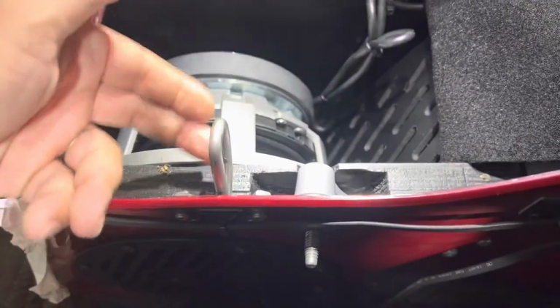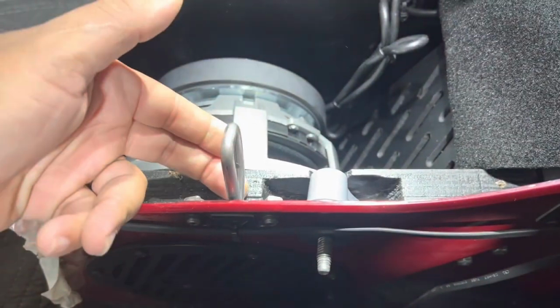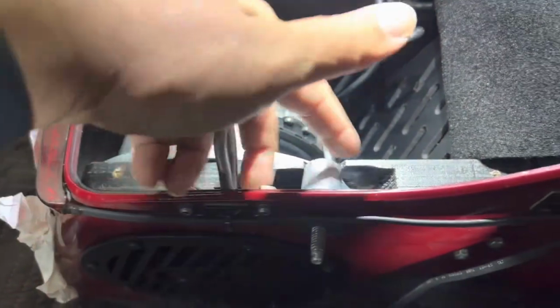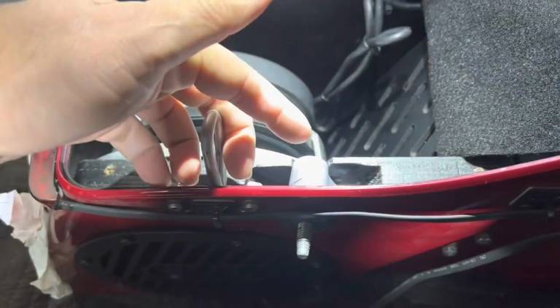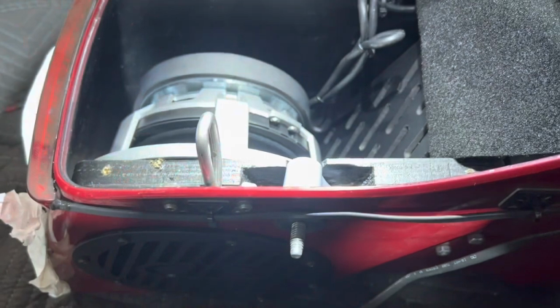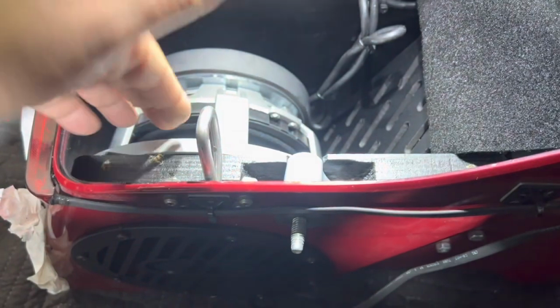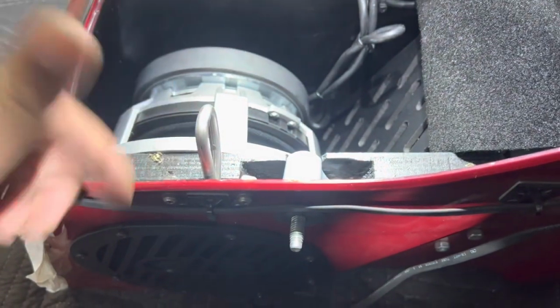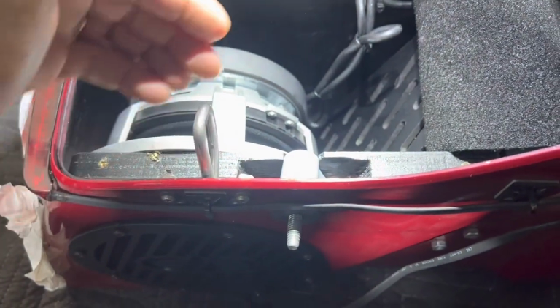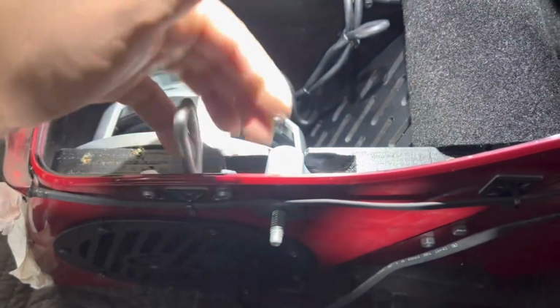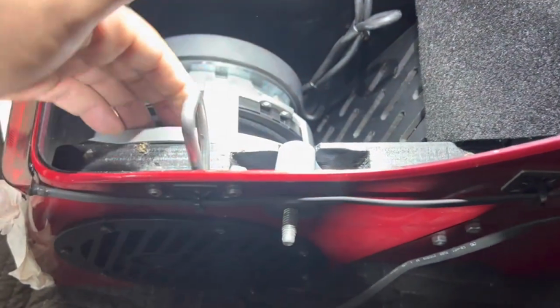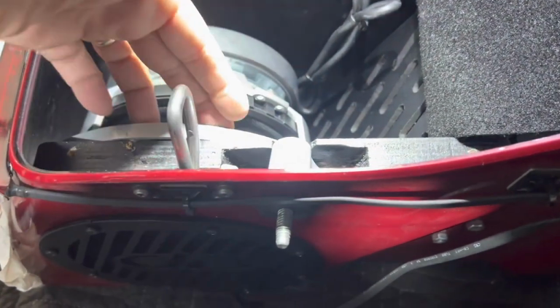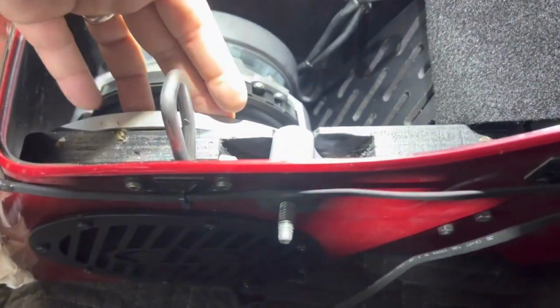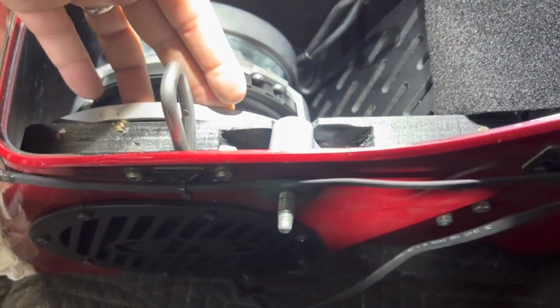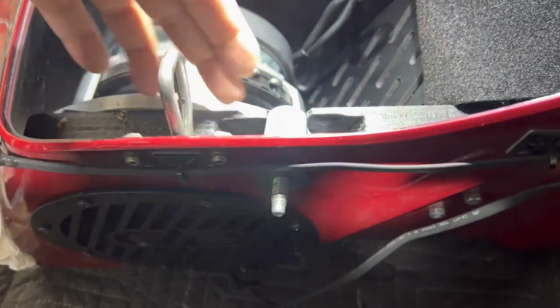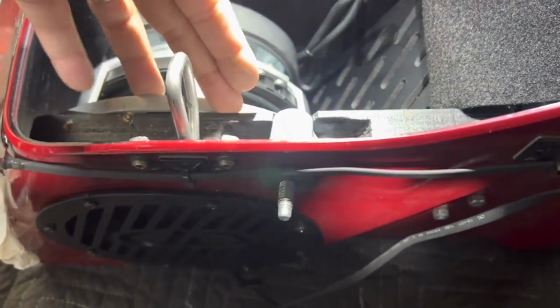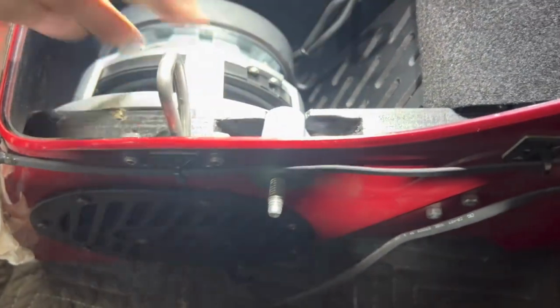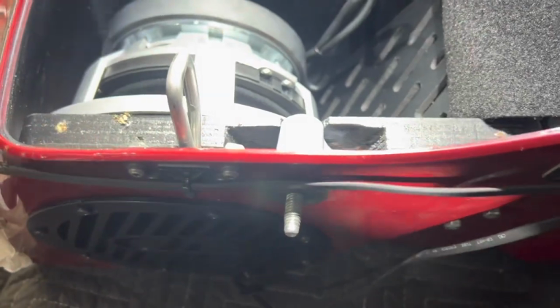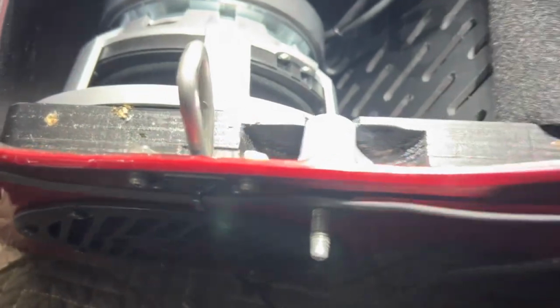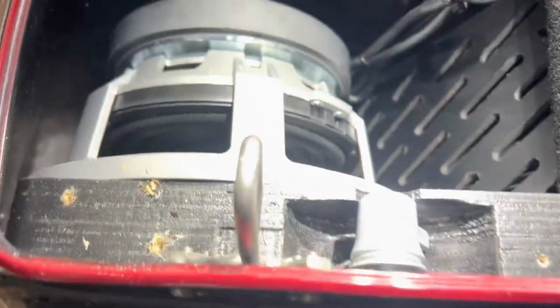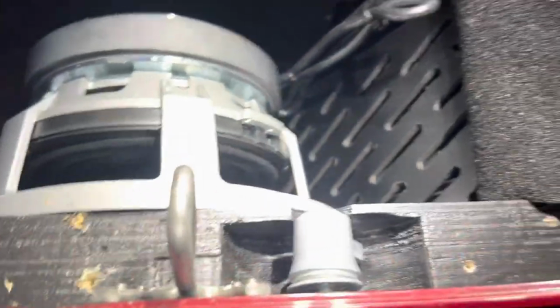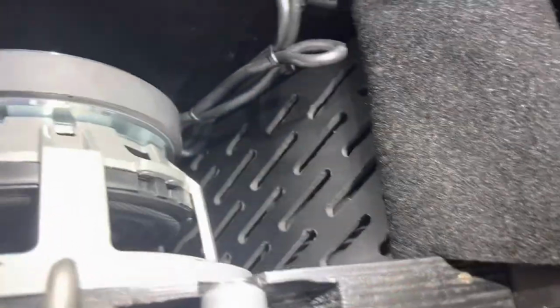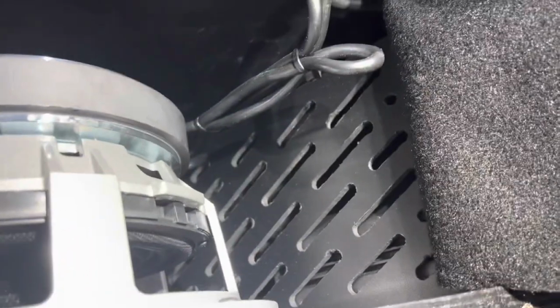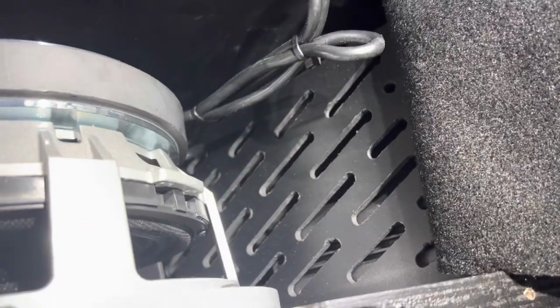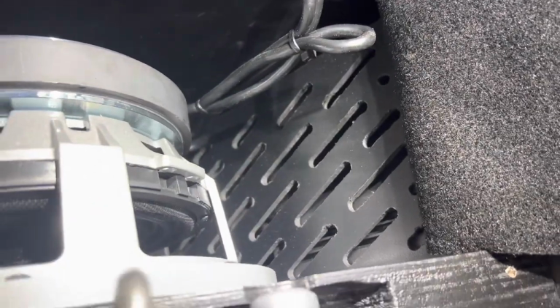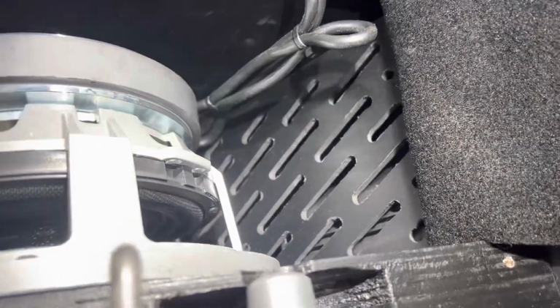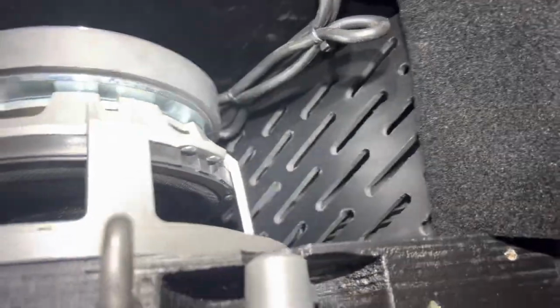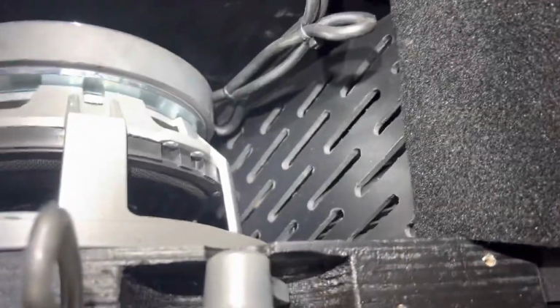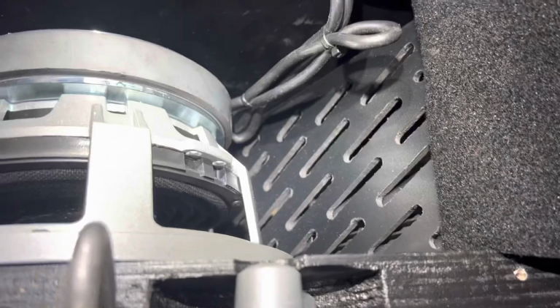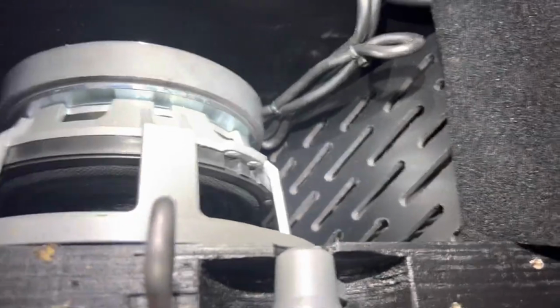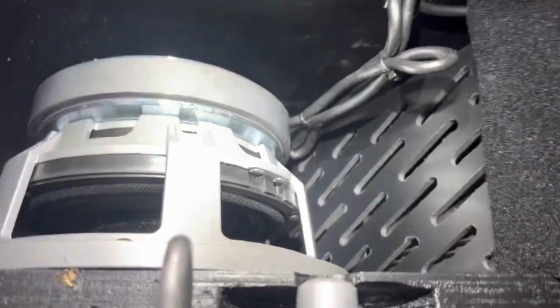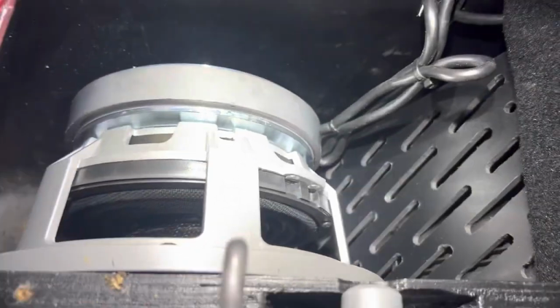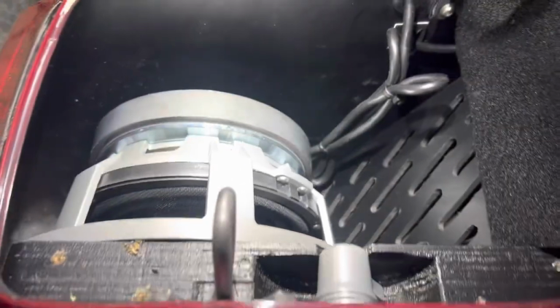You have to remove this hardware, install it, cut it, and then once you put the hardware in, it keeps the template from moving up and down. It's a really nice setup, a really nice design. And then they have this front fascia that keeps stuff from coming in contact with the woofer. Pretty good setup.